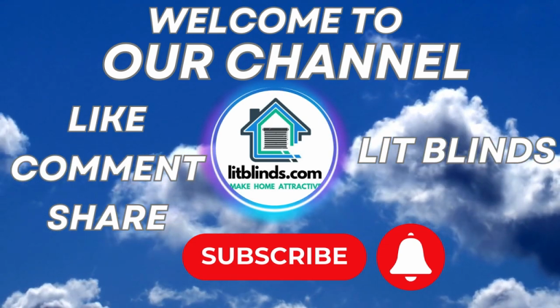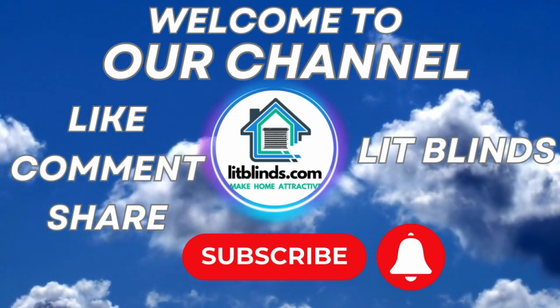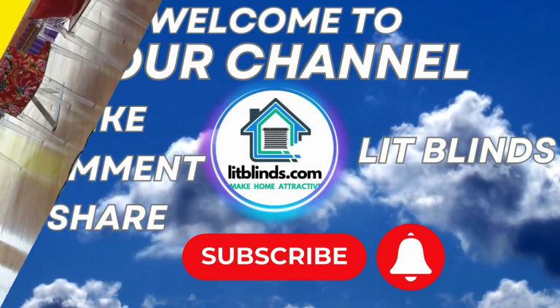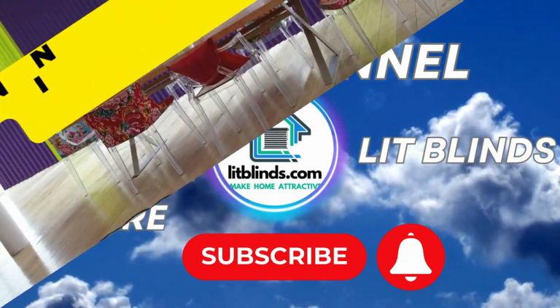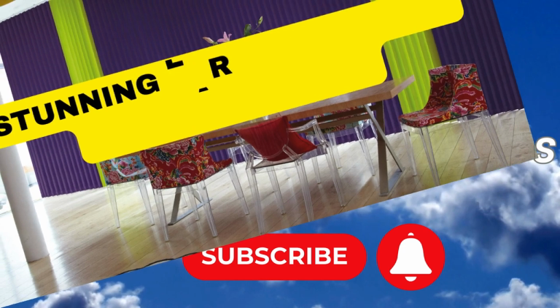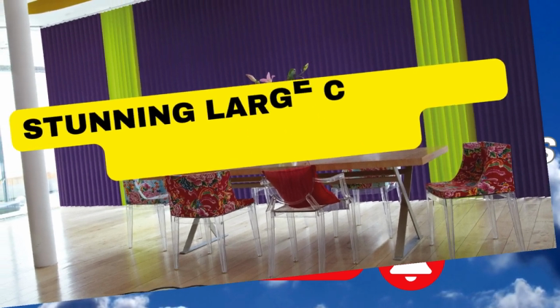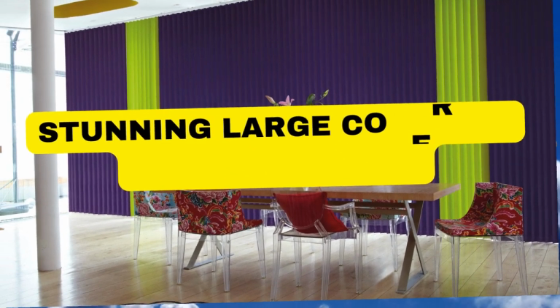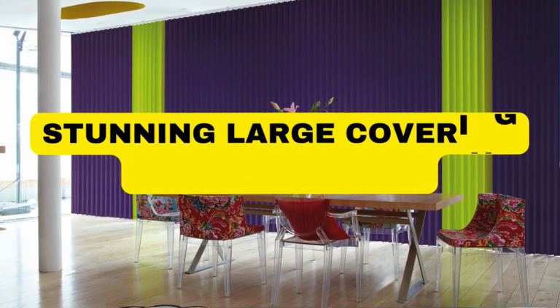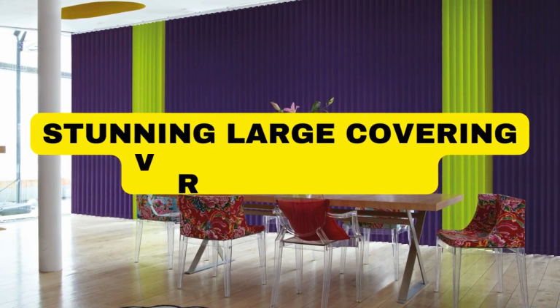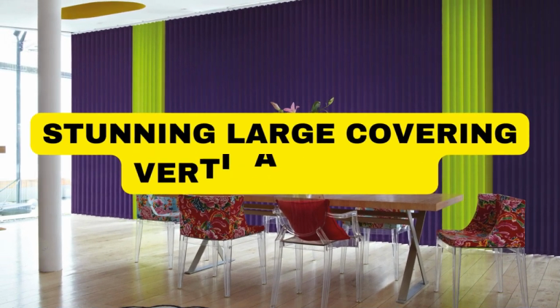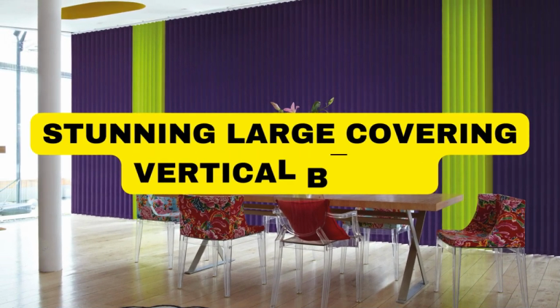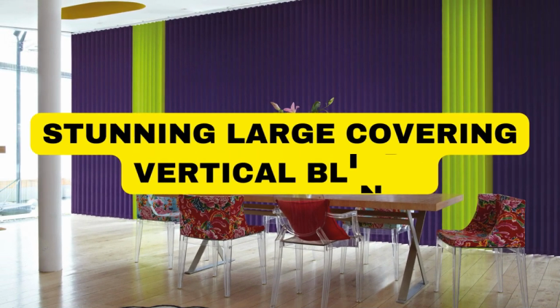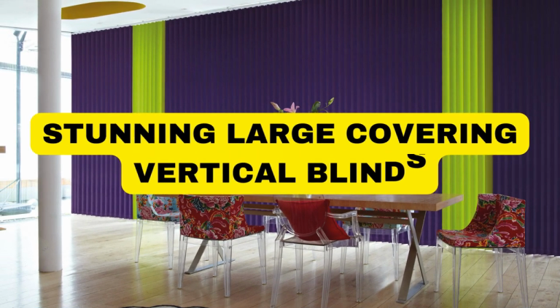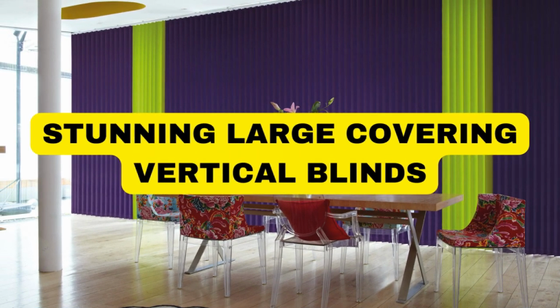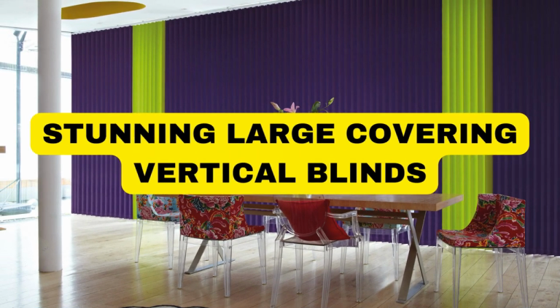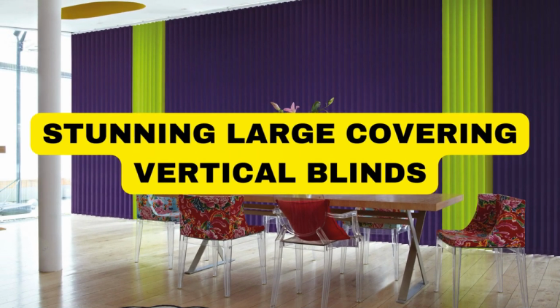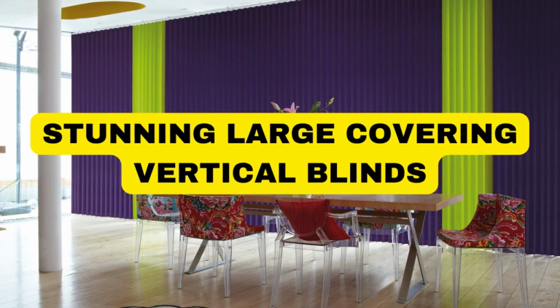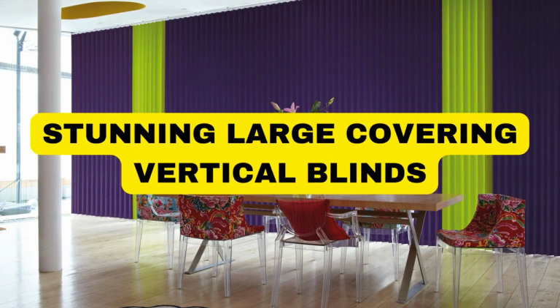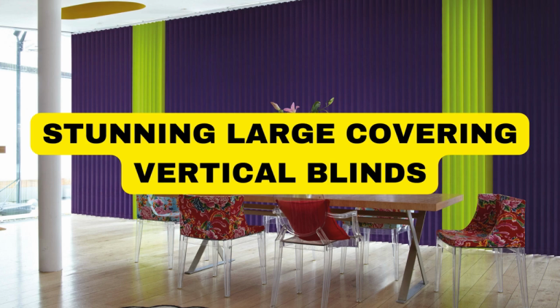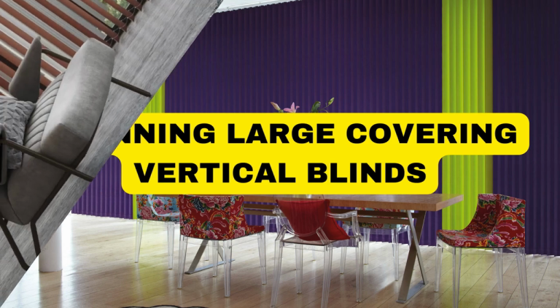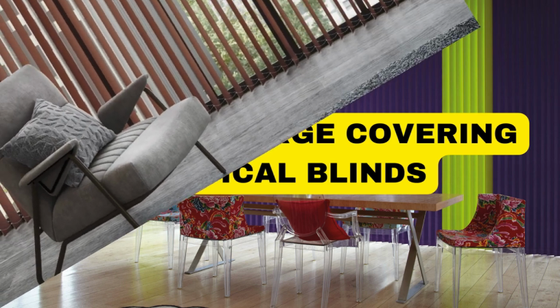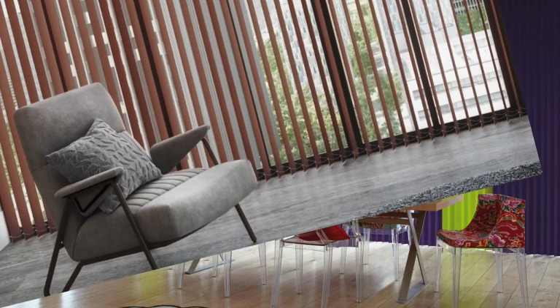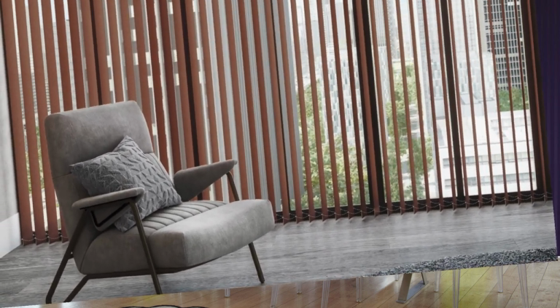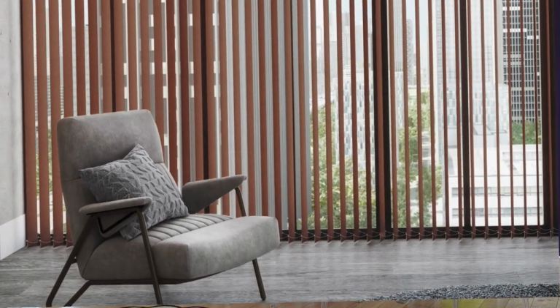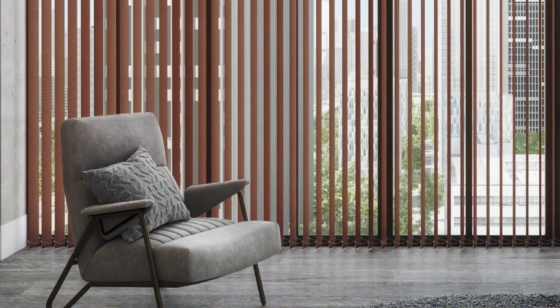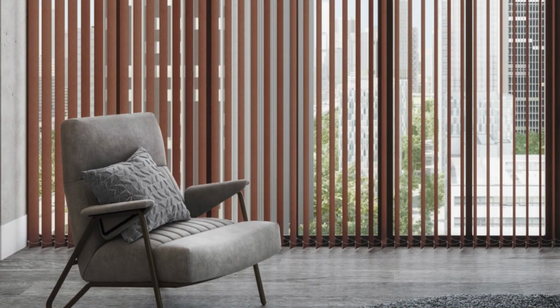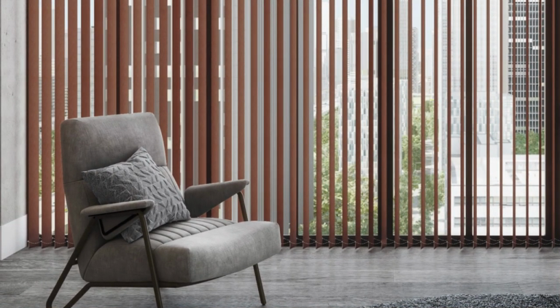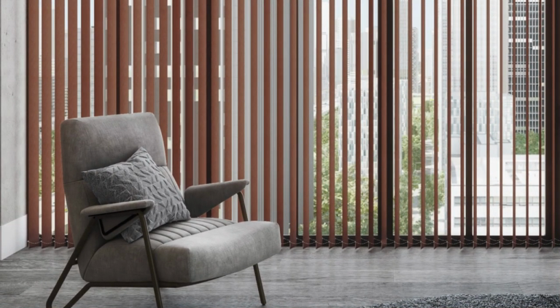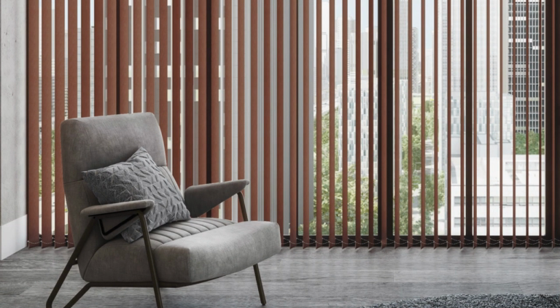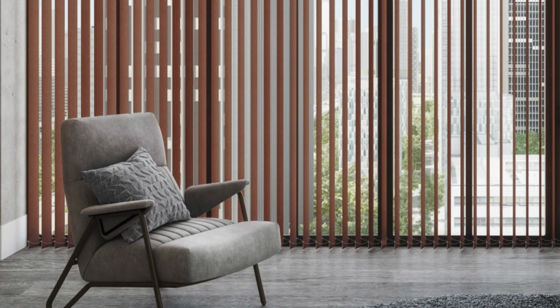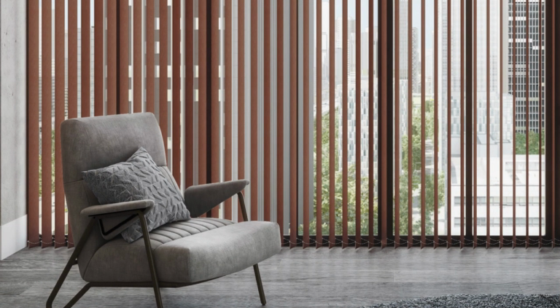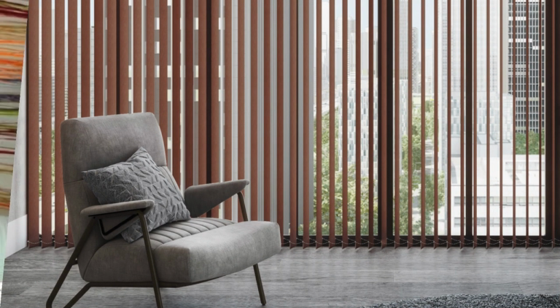Get 50% off with free shipping — order online at Lit Blinds Store. Vertical blinds are a versatile and stylish window treatment option that seamlessly combines functionality with aesthetic appeal.